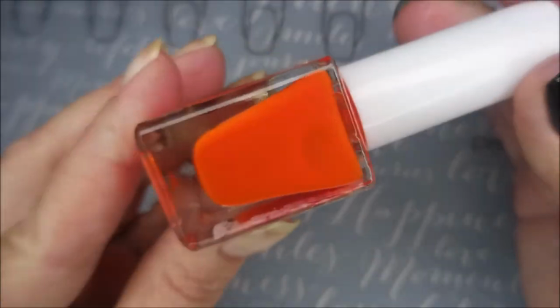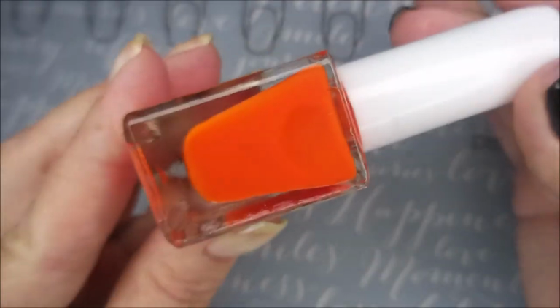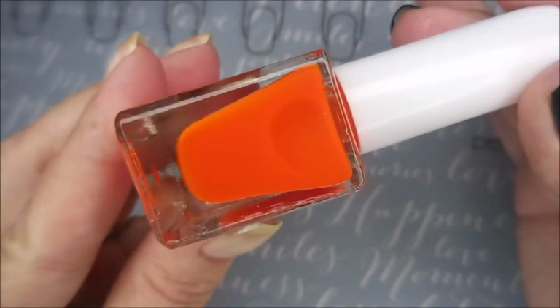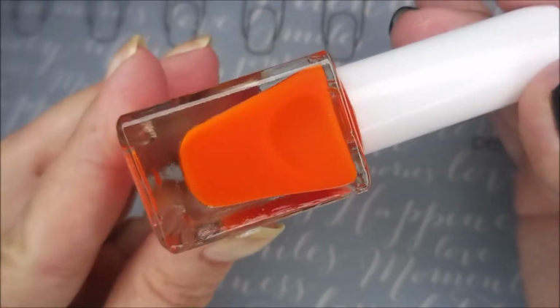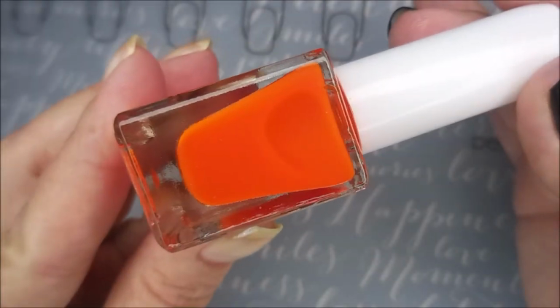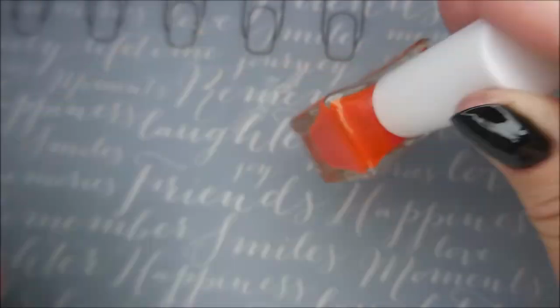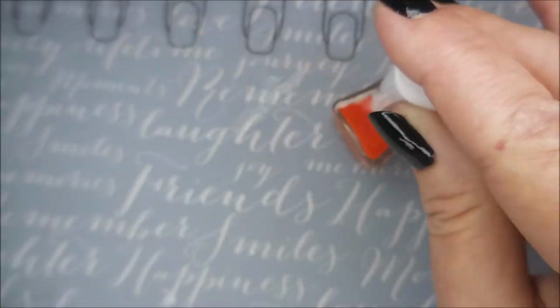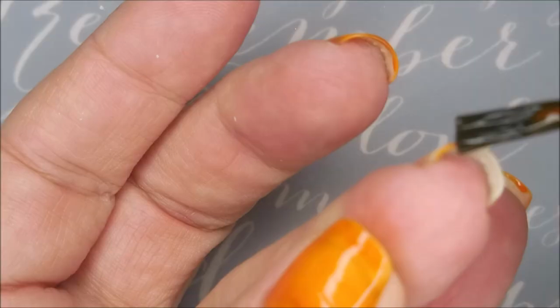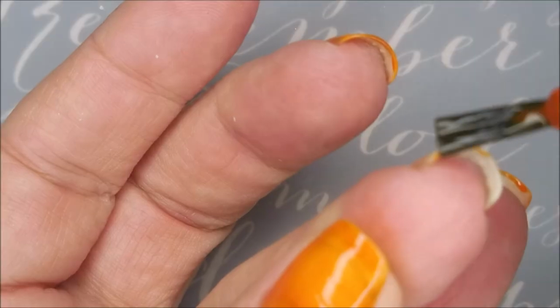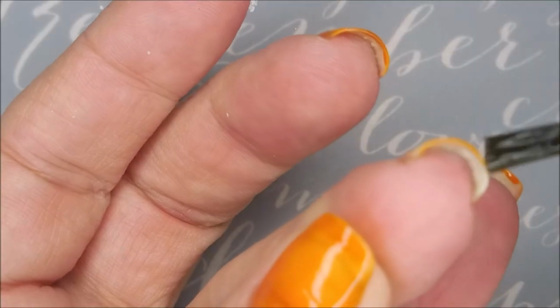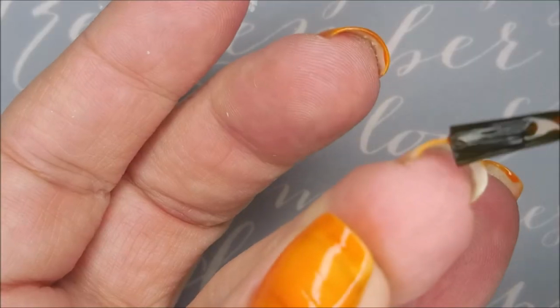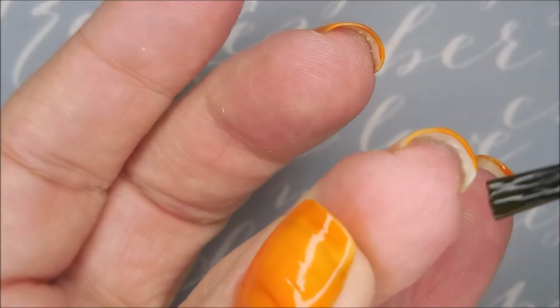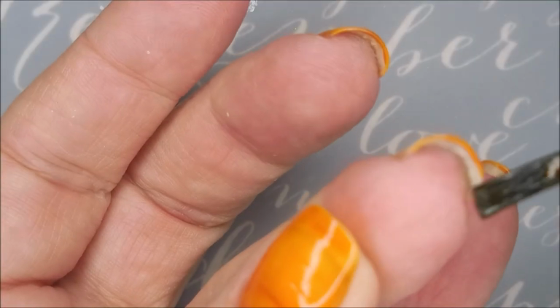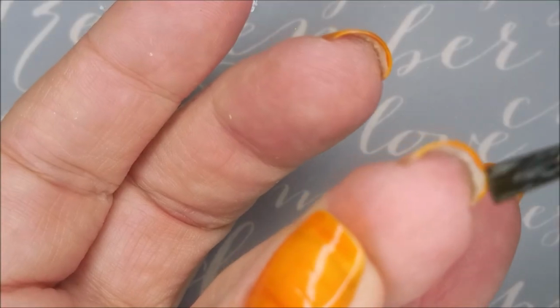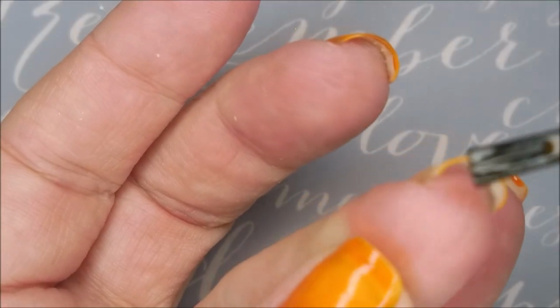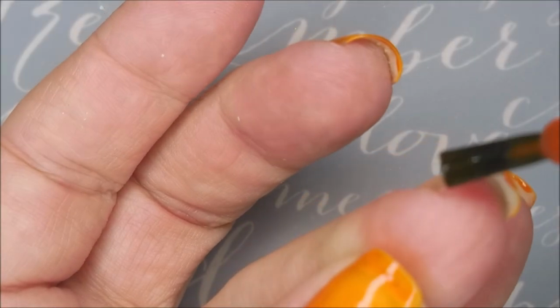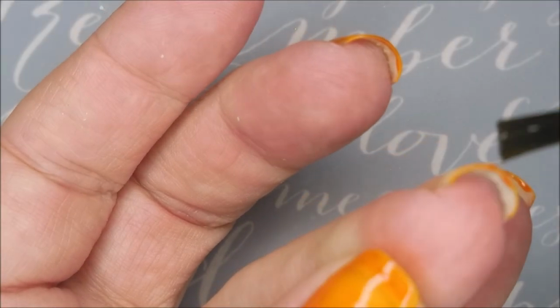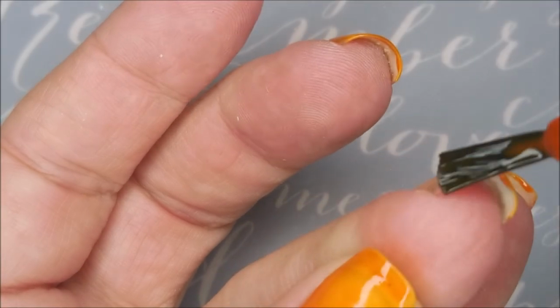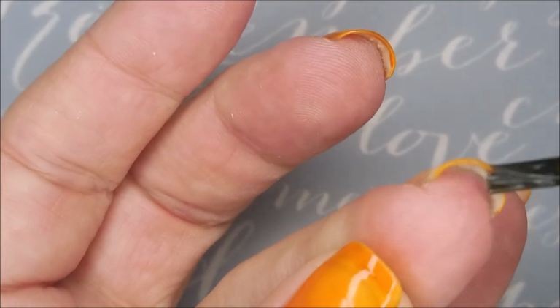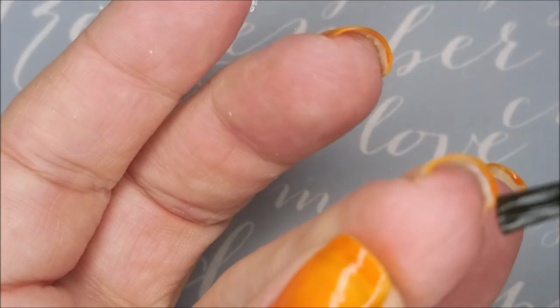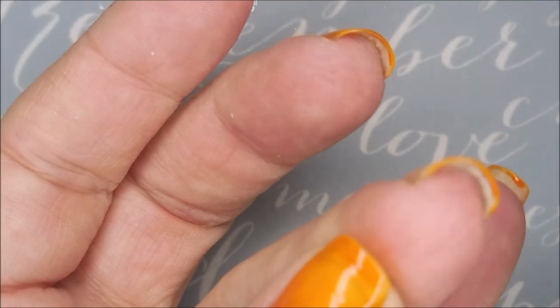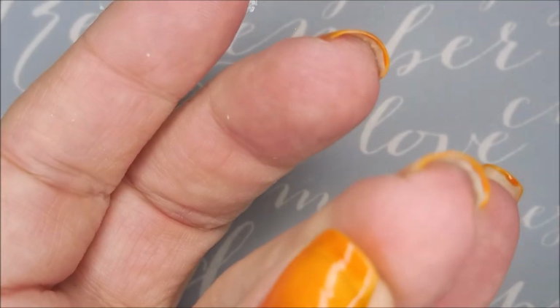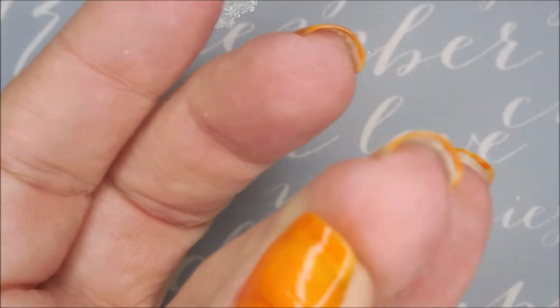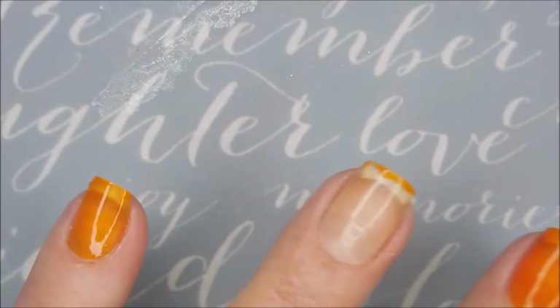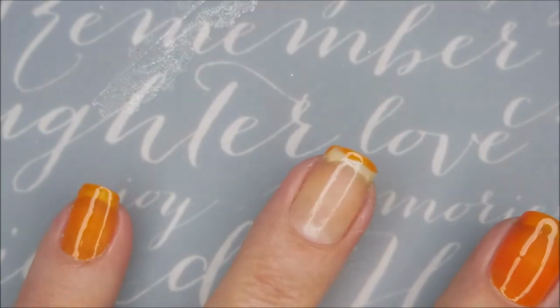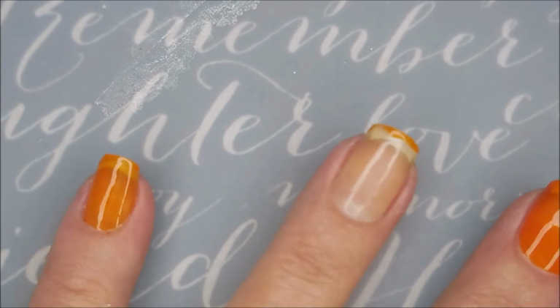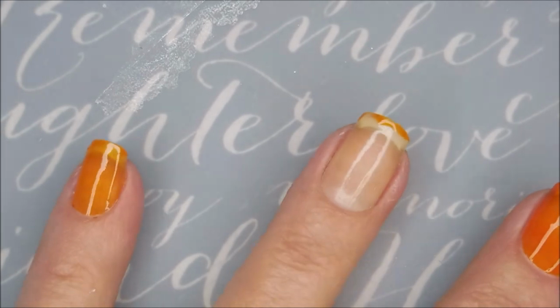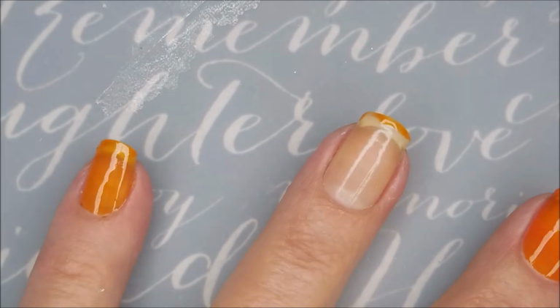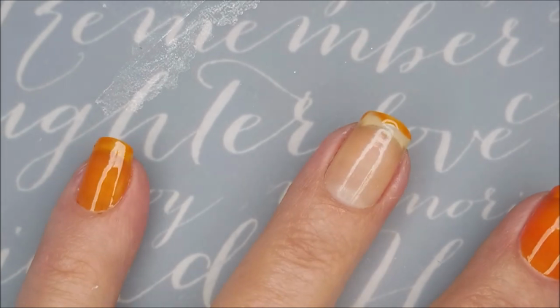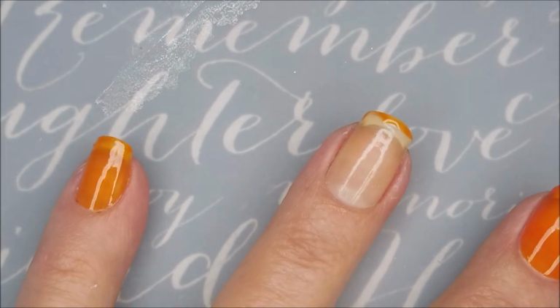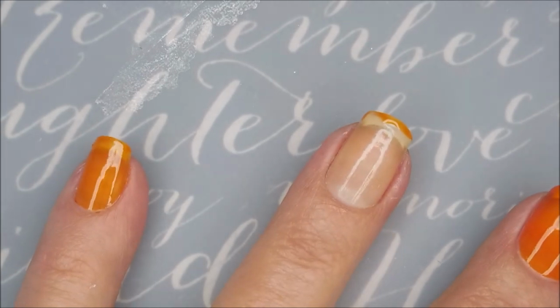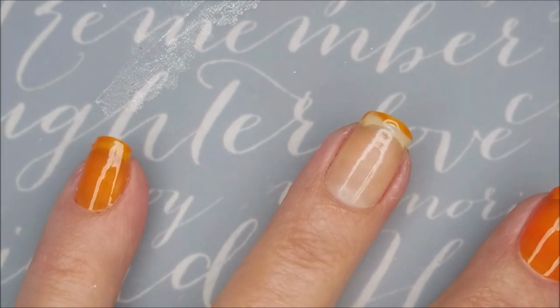It's a beautiful orange jelly, excellent formula. I'm going to start off with capping my free edge and then we're going to head on into our first coat.